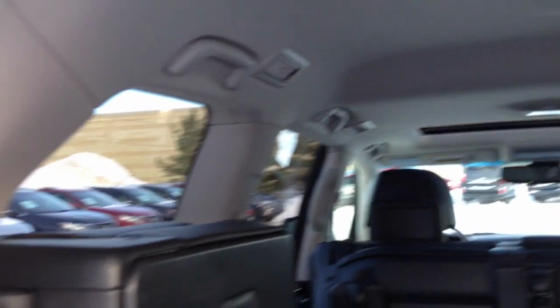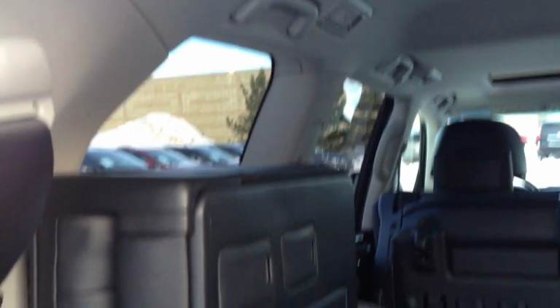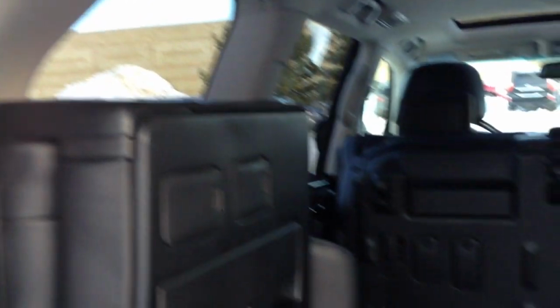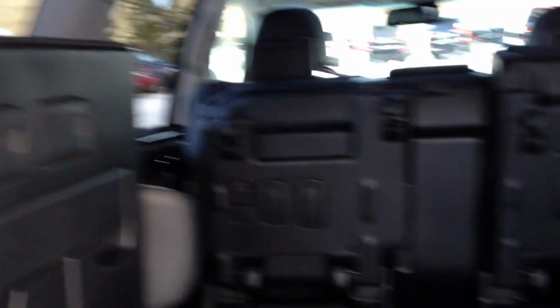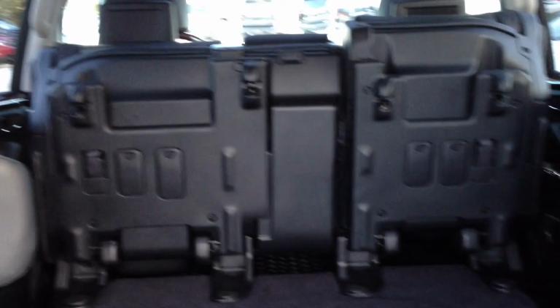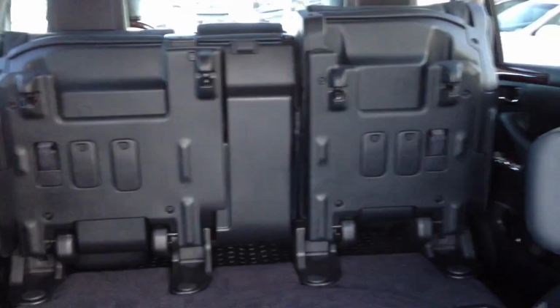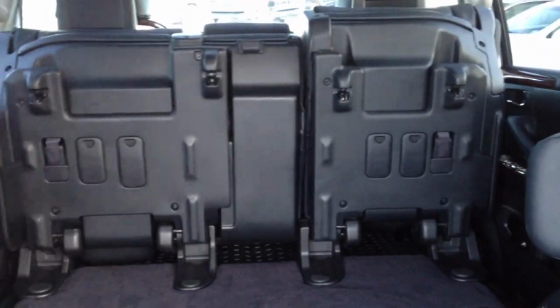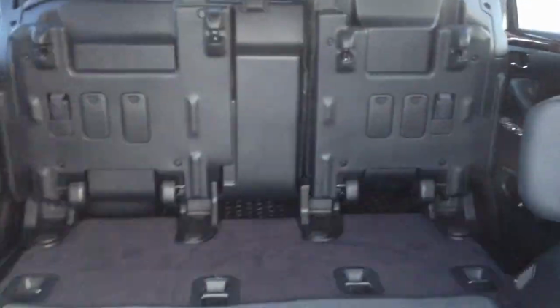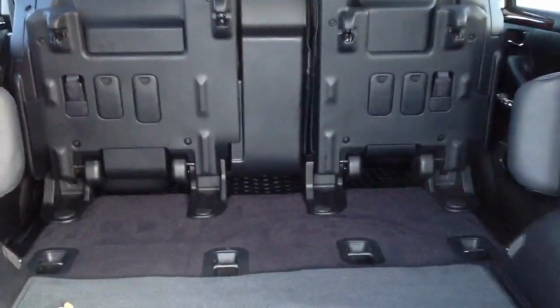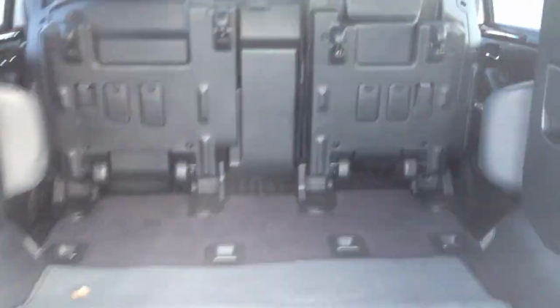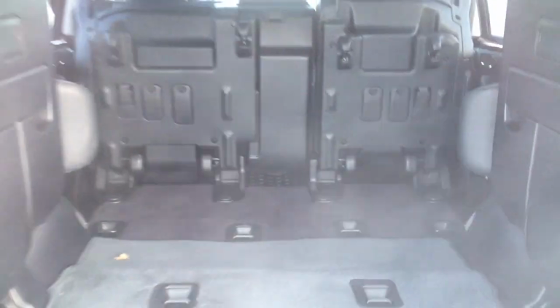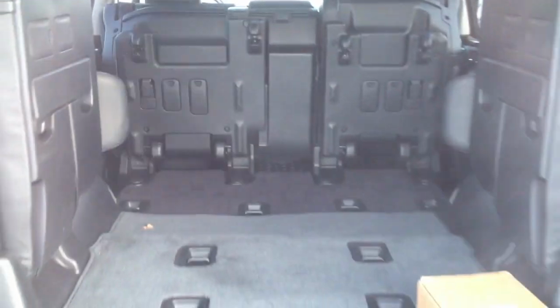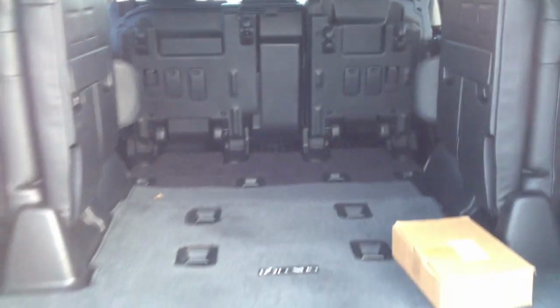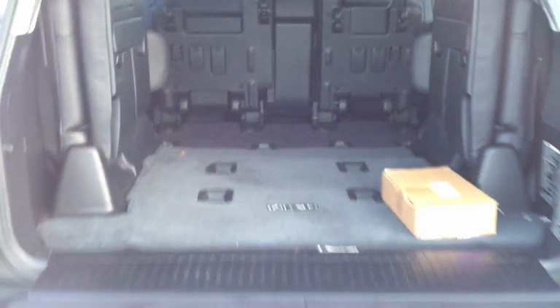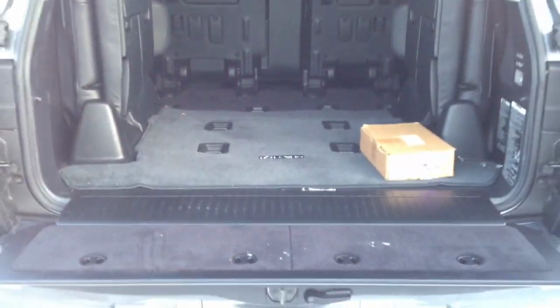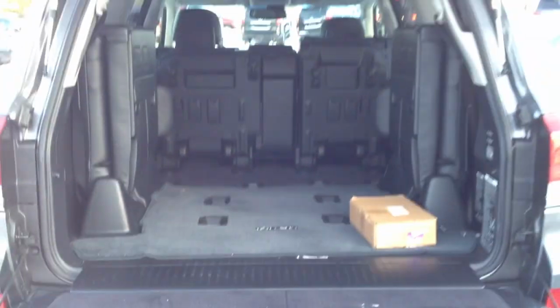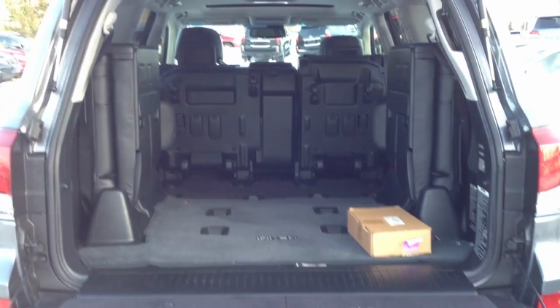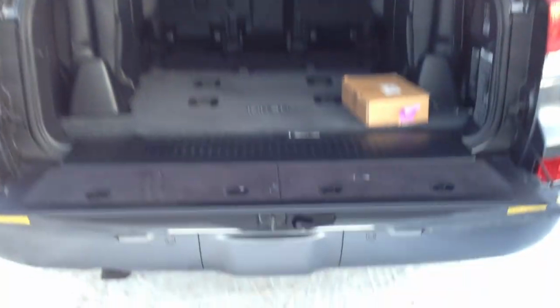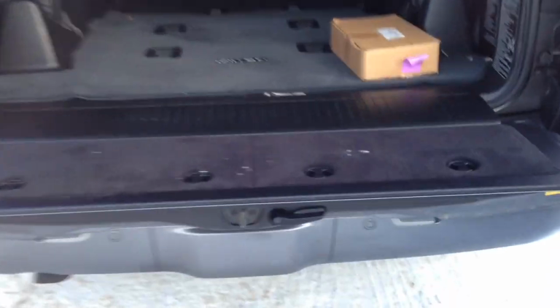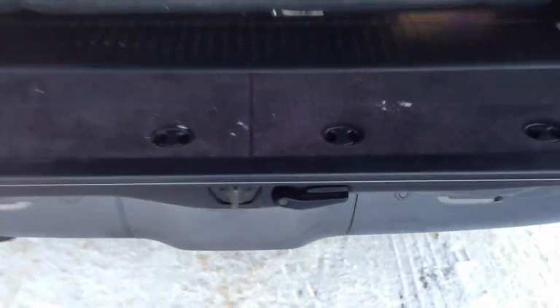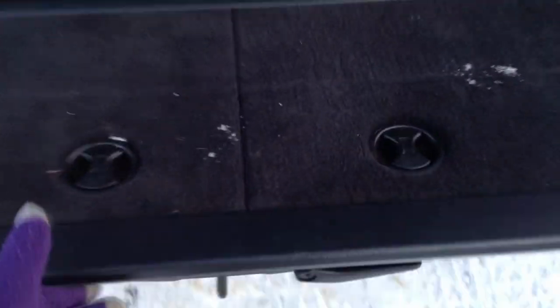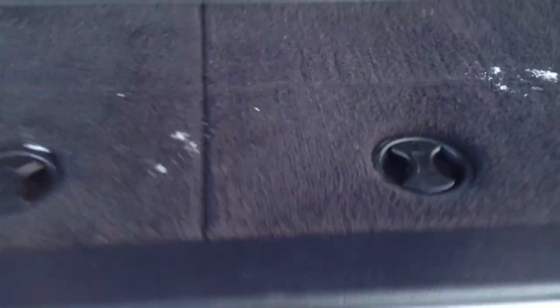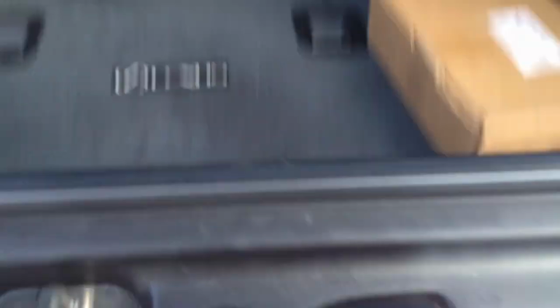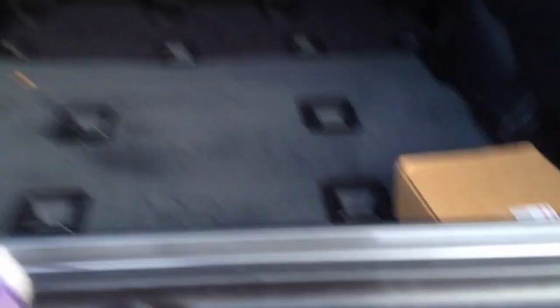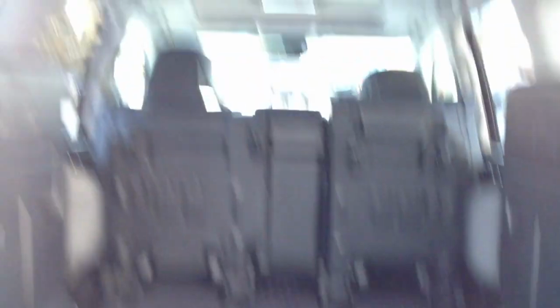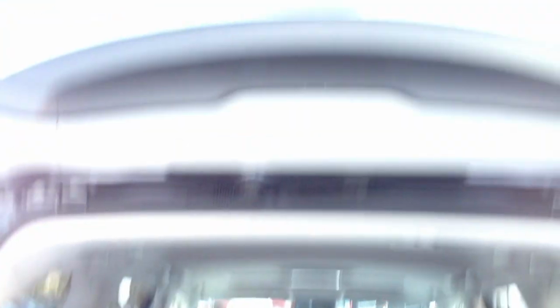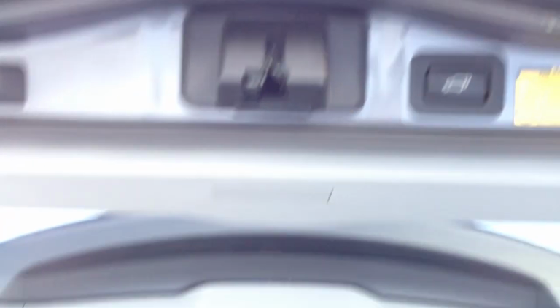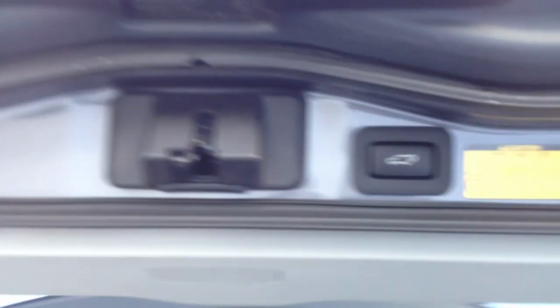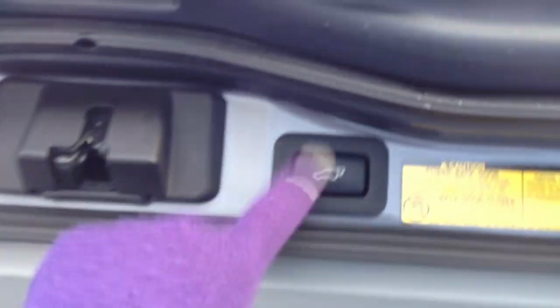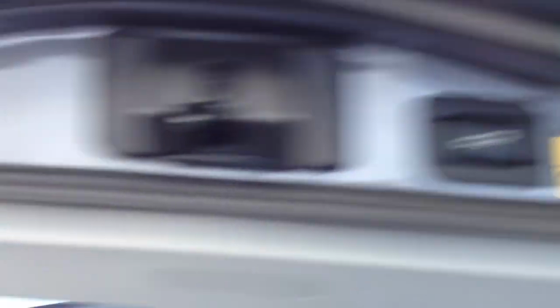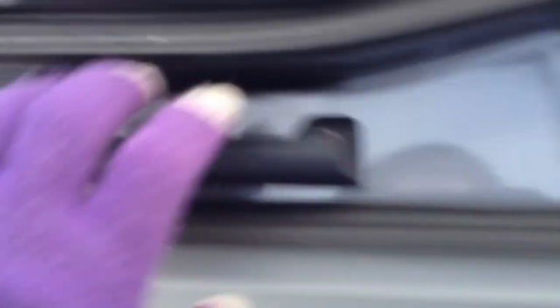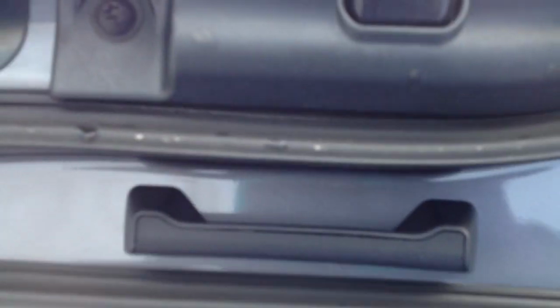You can see the middle row flips up as well, so you have even more cargo space if needed. Flip it back up and over top you have your automatic close button and a handle.